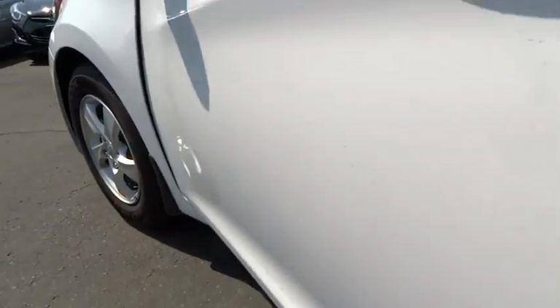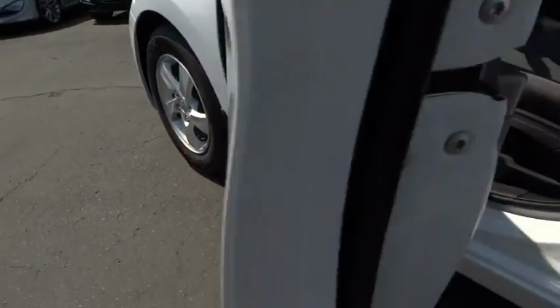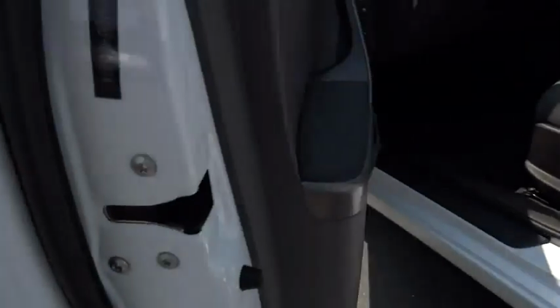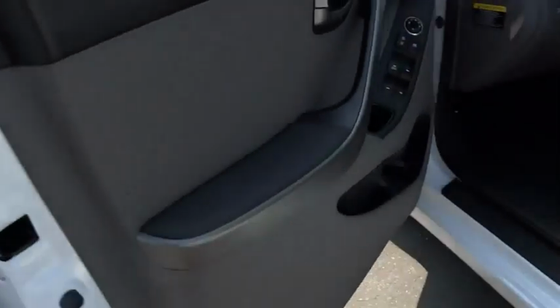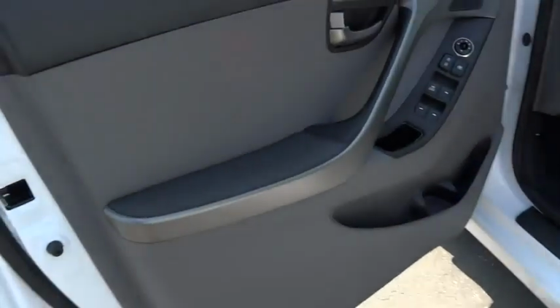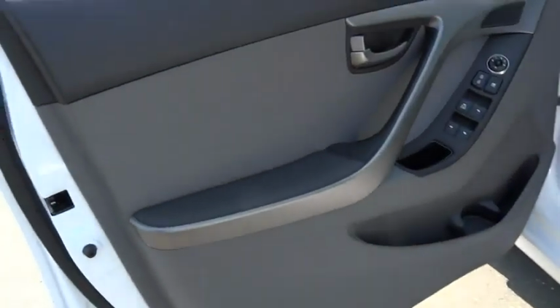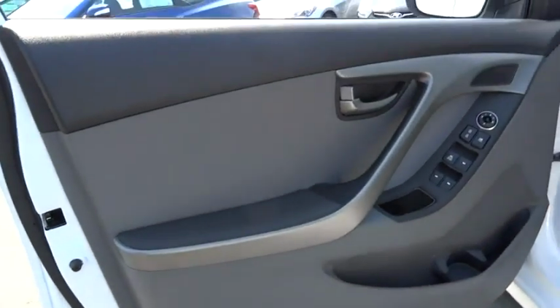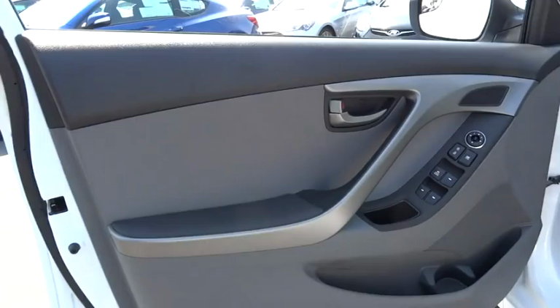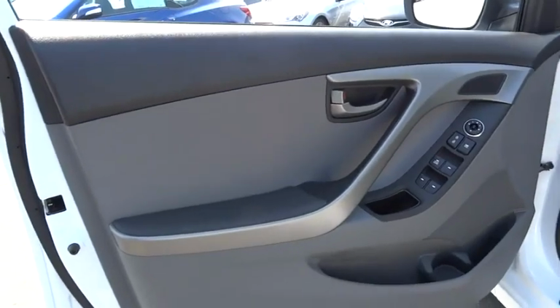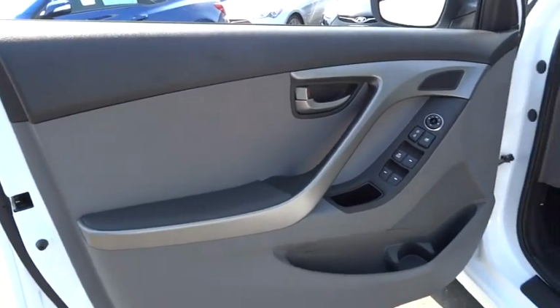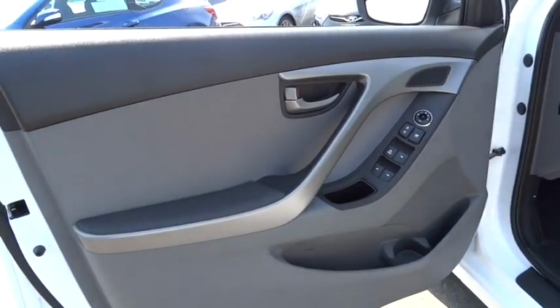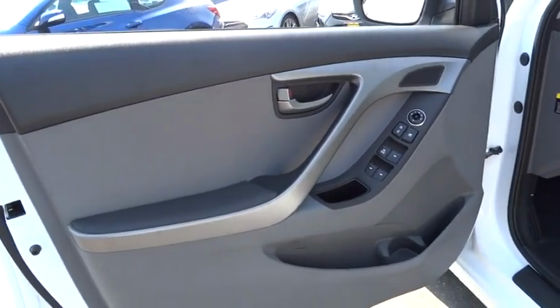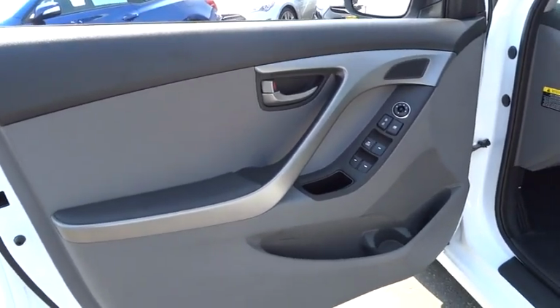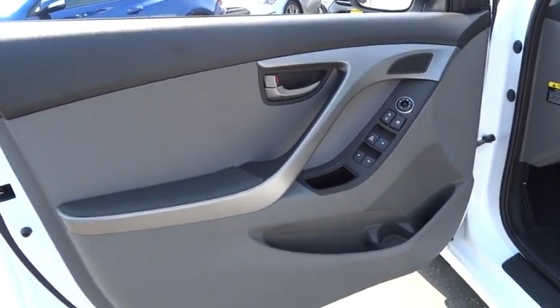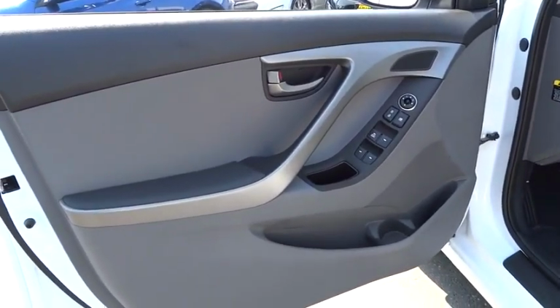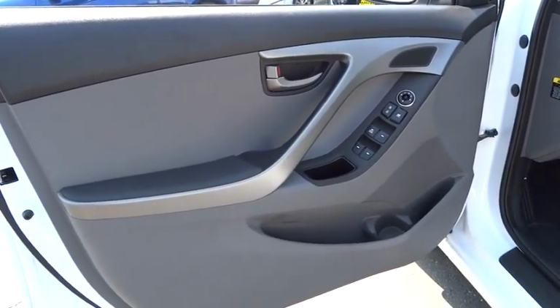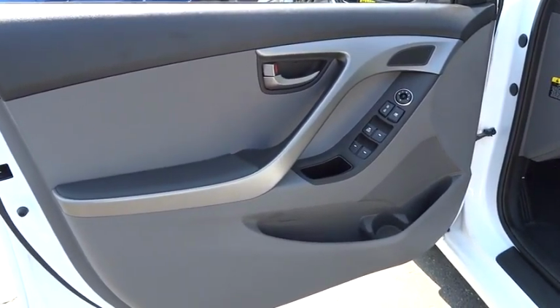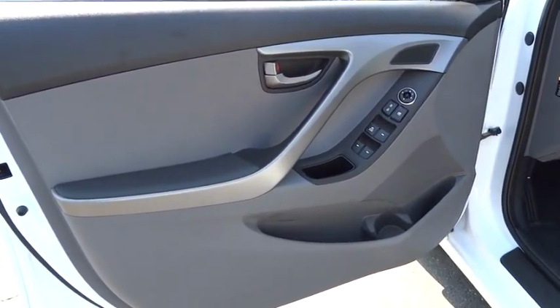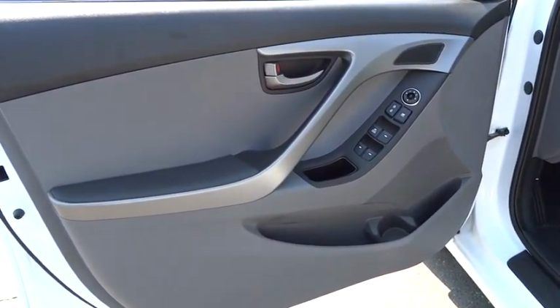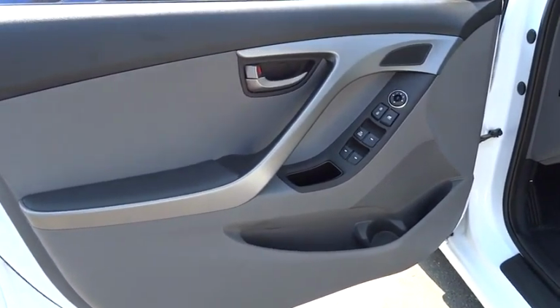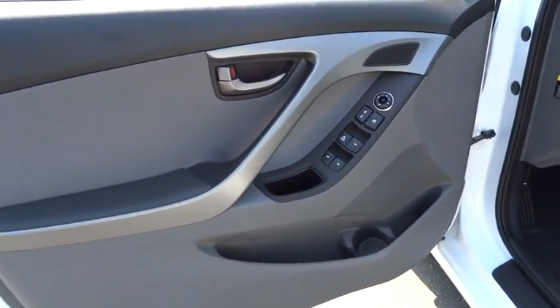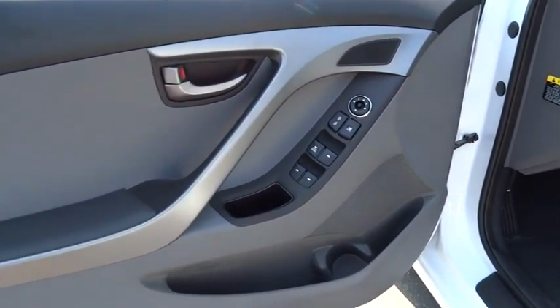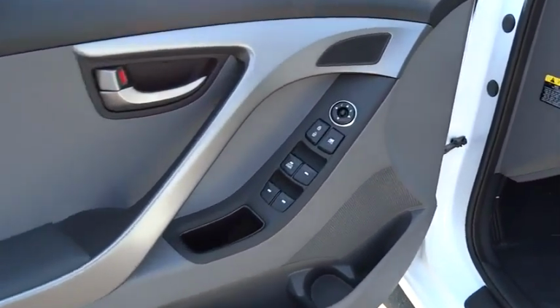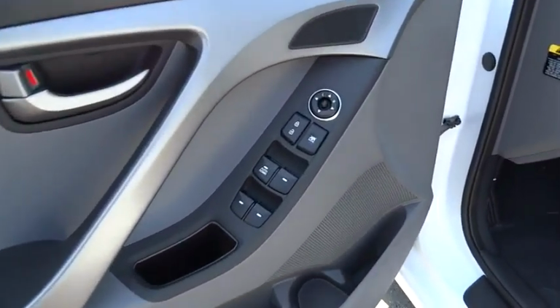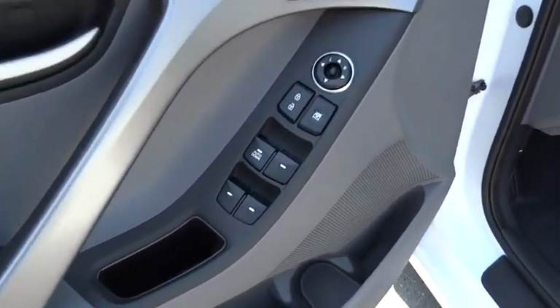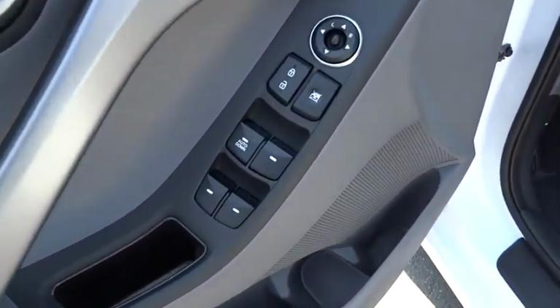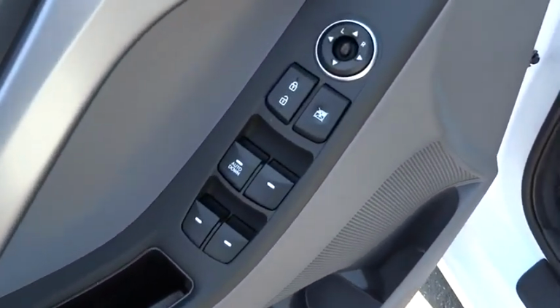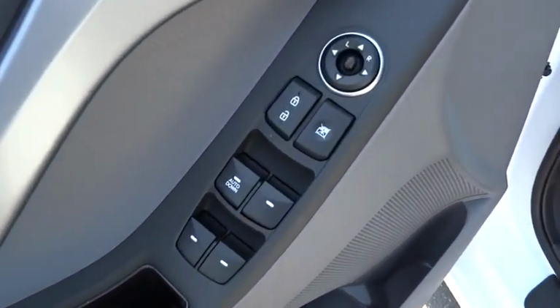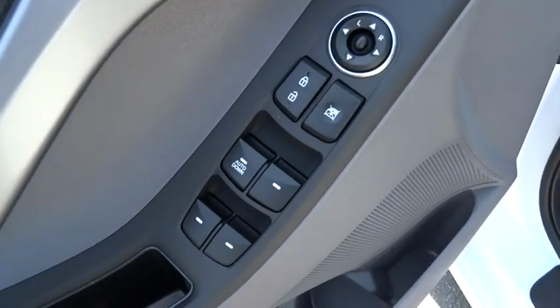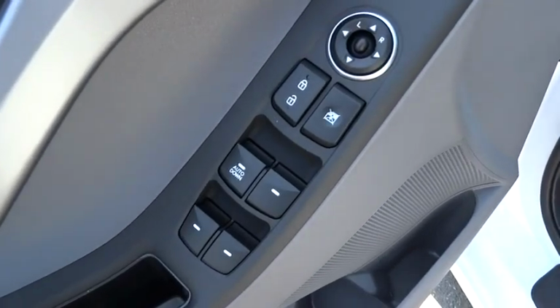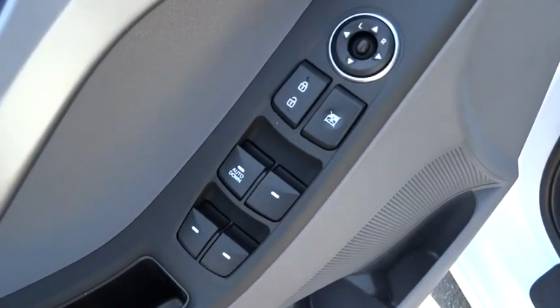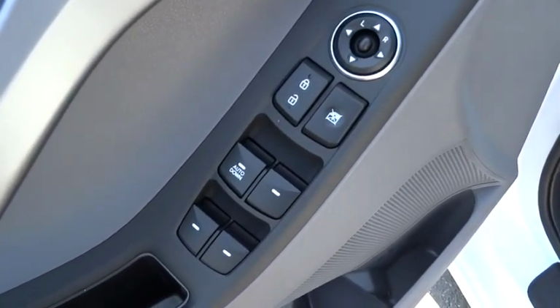FWD, MP3 player, CD player, bucket seats, power door locks, security system, passenger airbag.